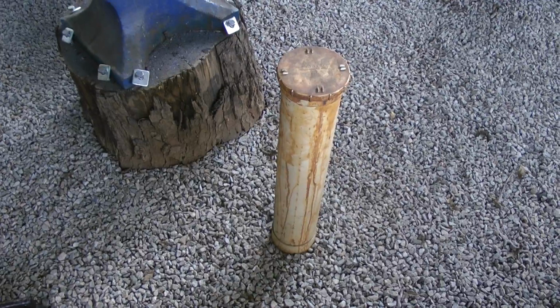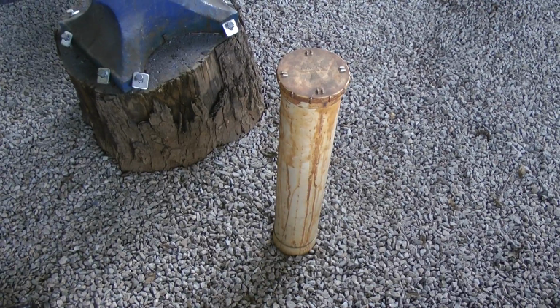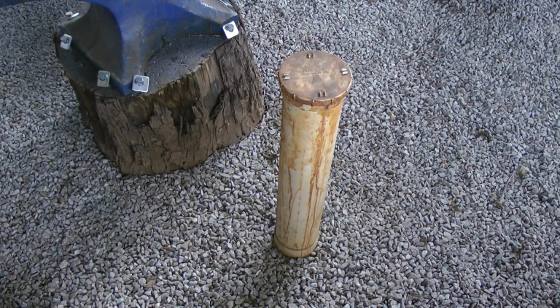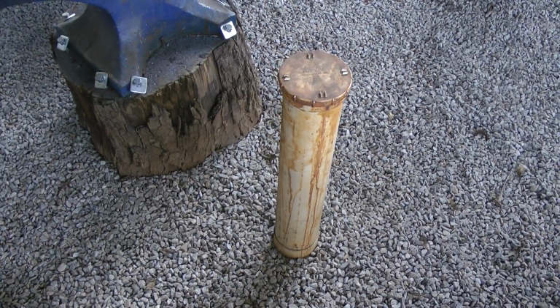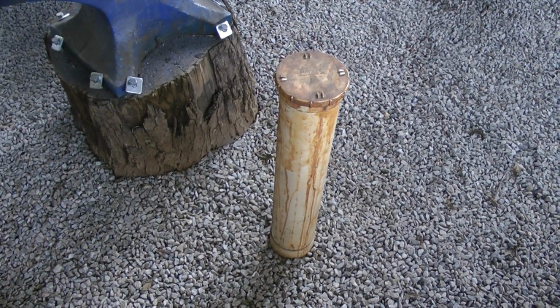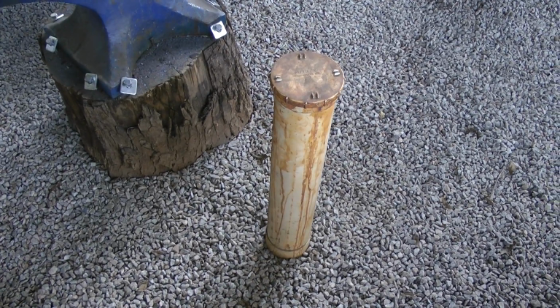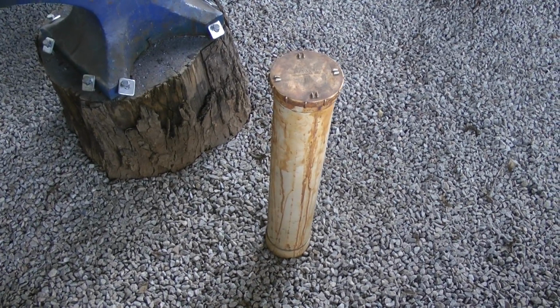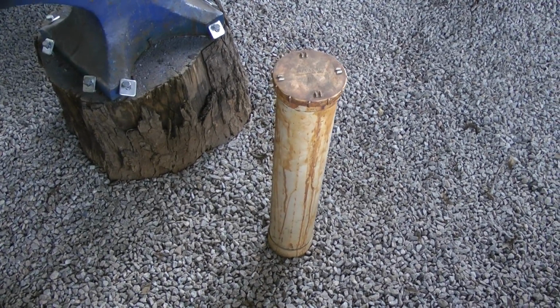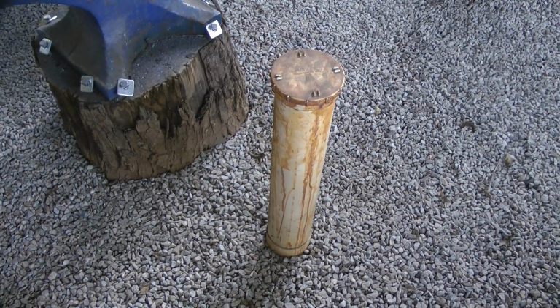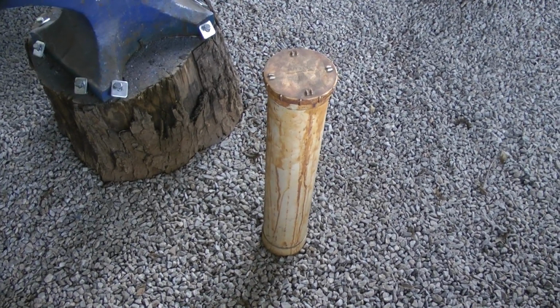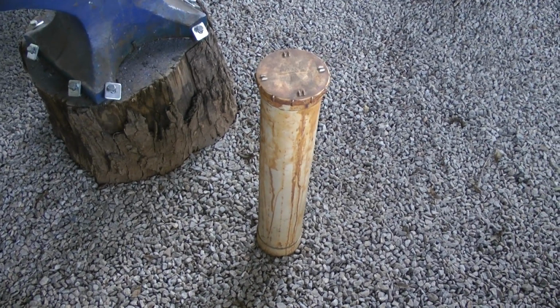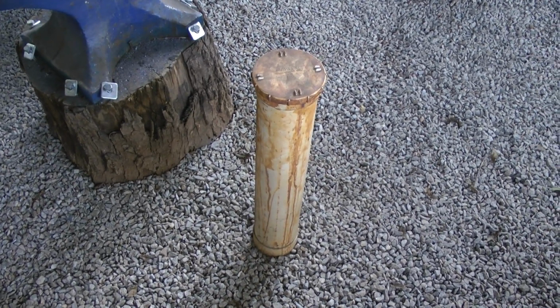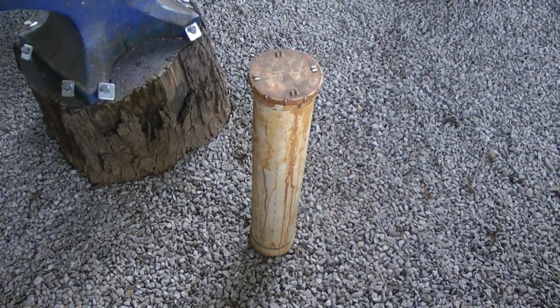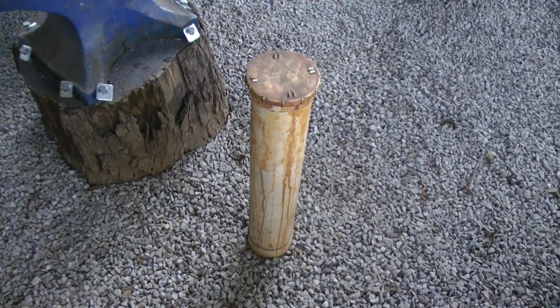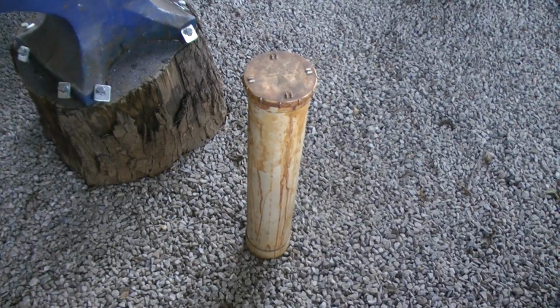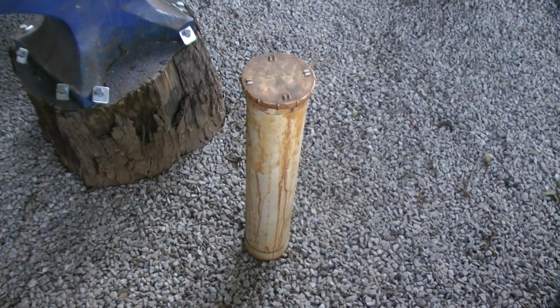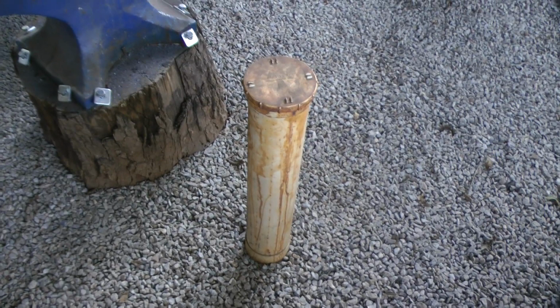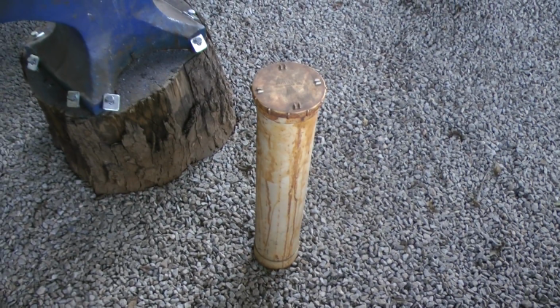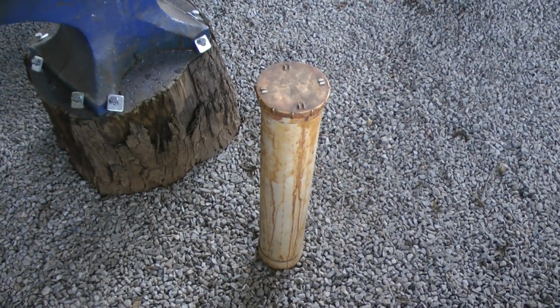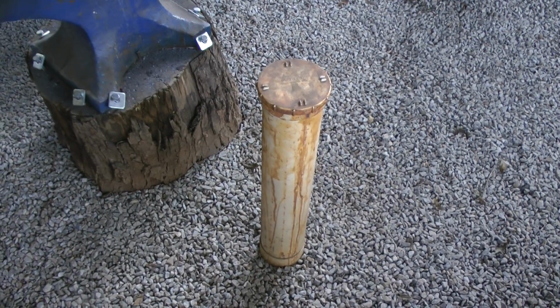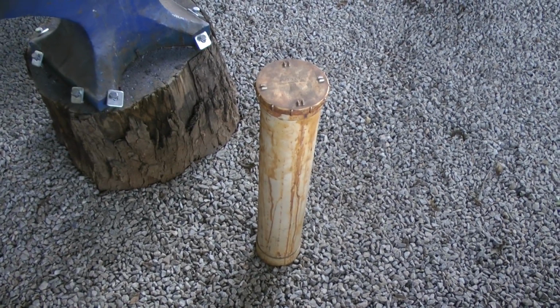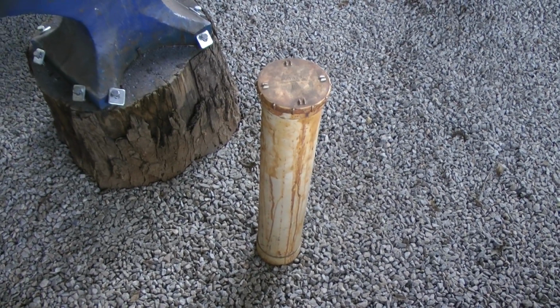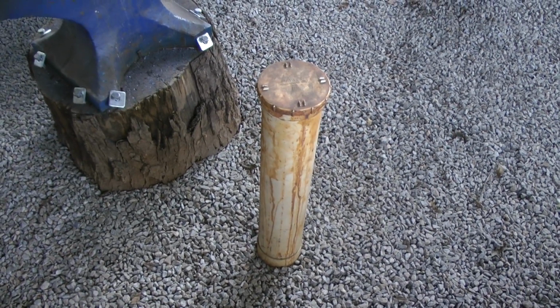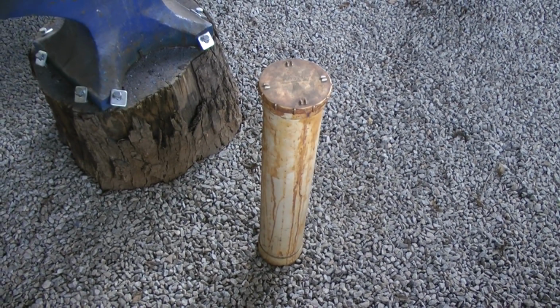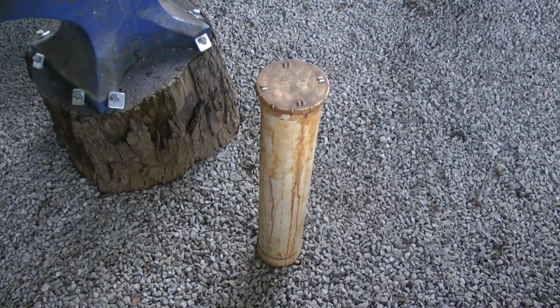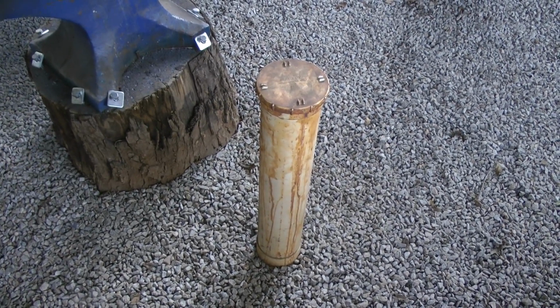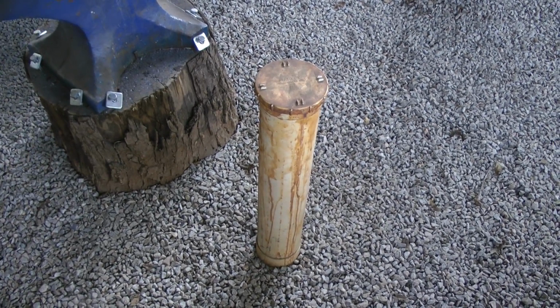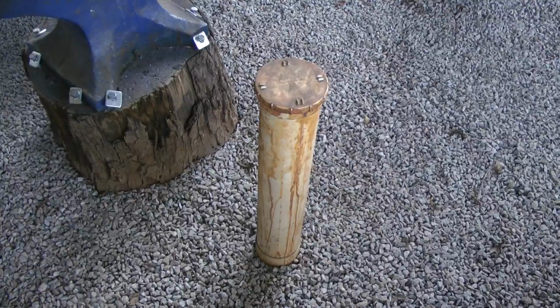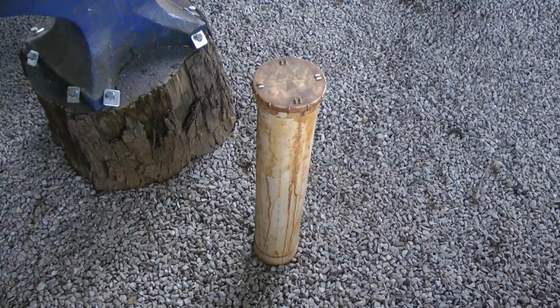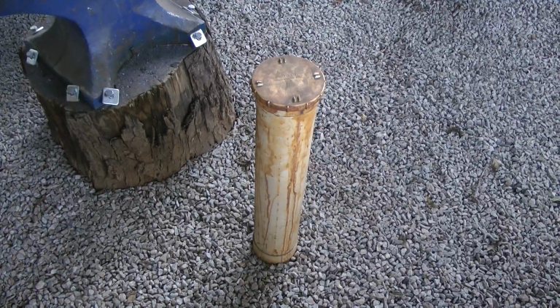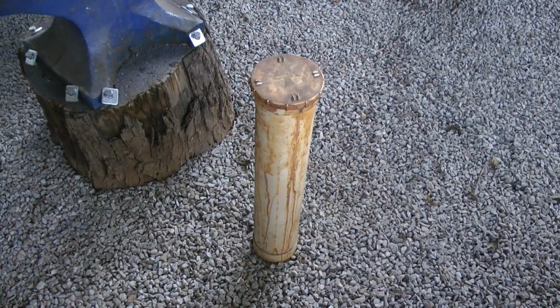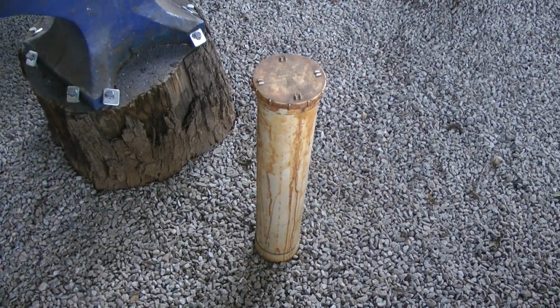Hi, Niels von Back, Black Dragon Forge again, here with another workshop tip. This one specifically pertains to how I actually store my ferric chloride — the acid I use when etching blades.